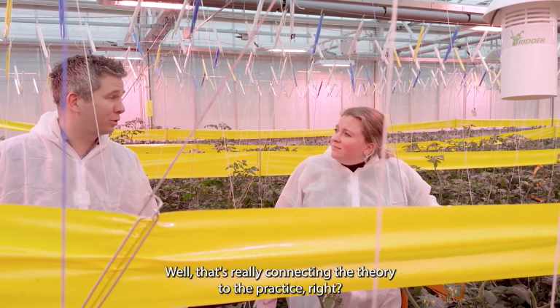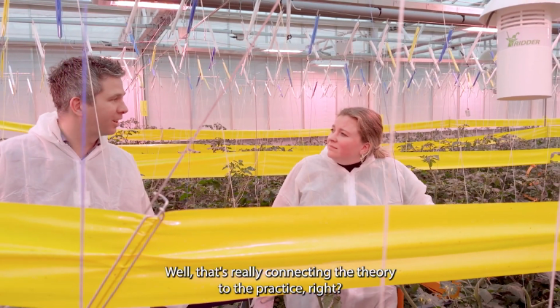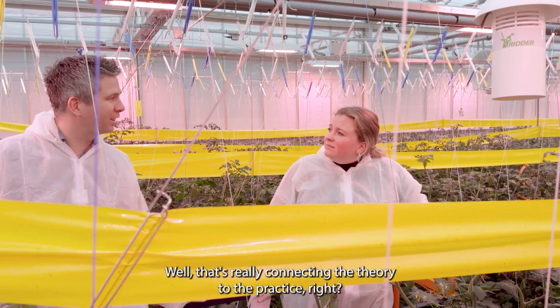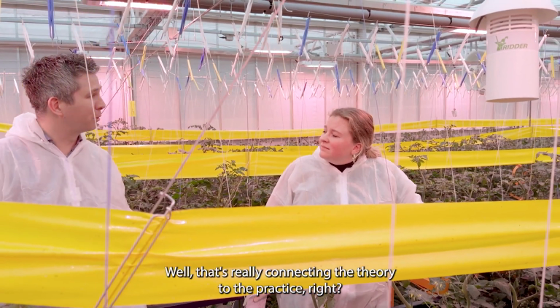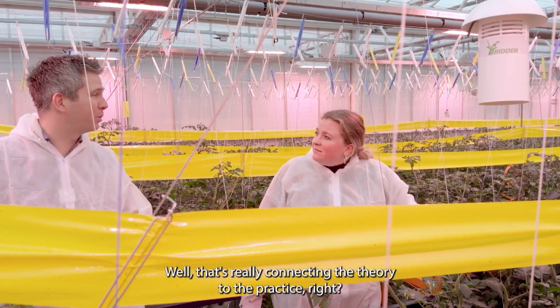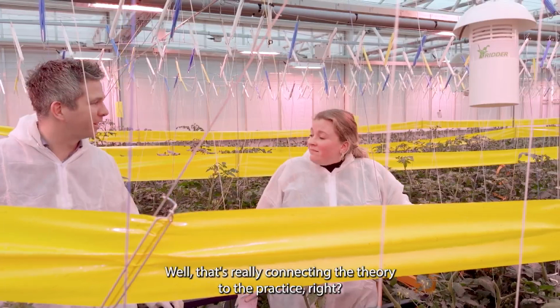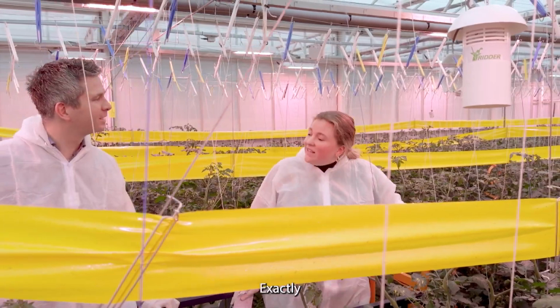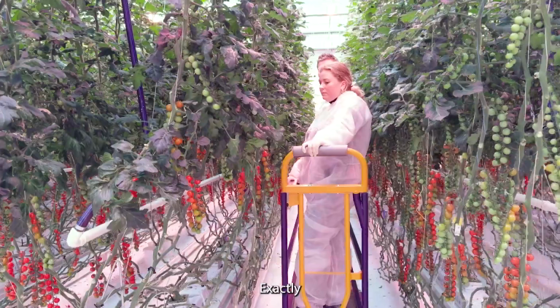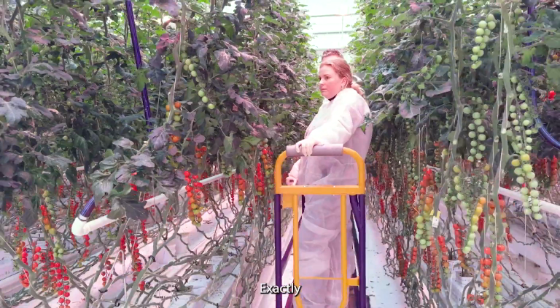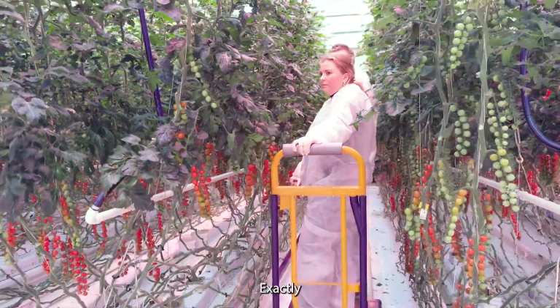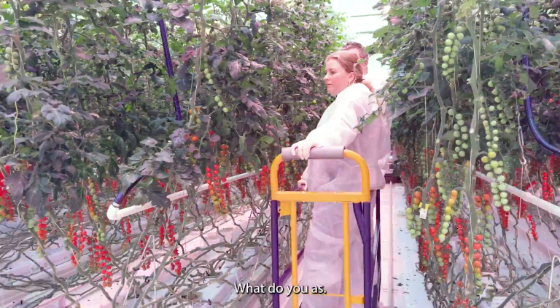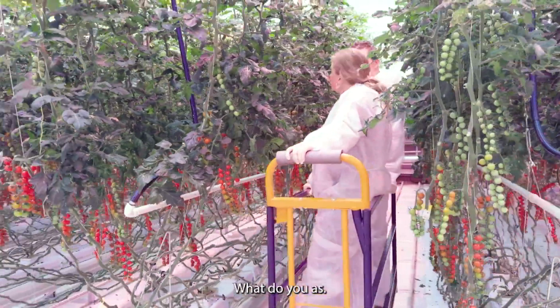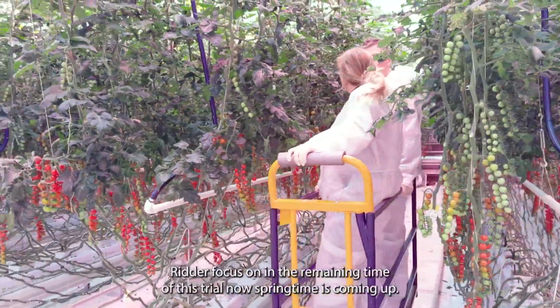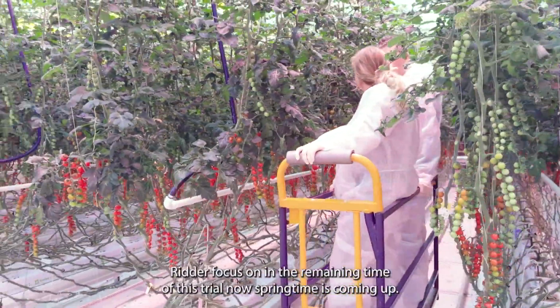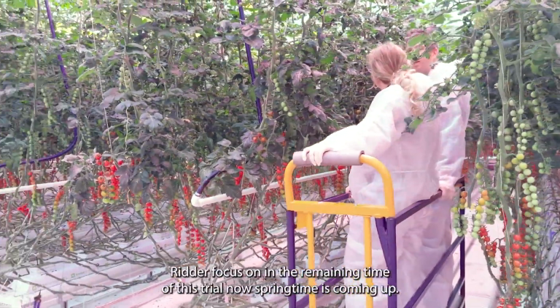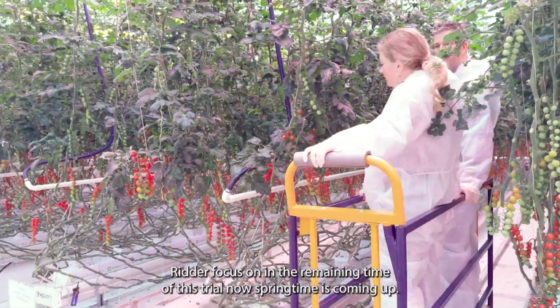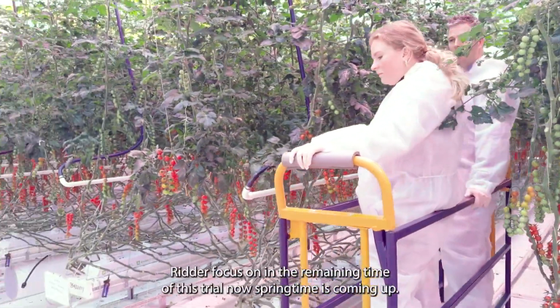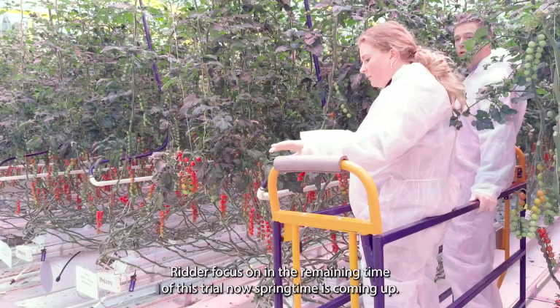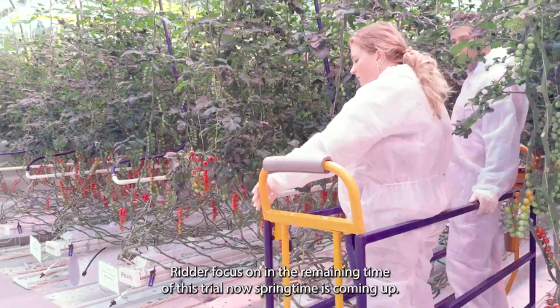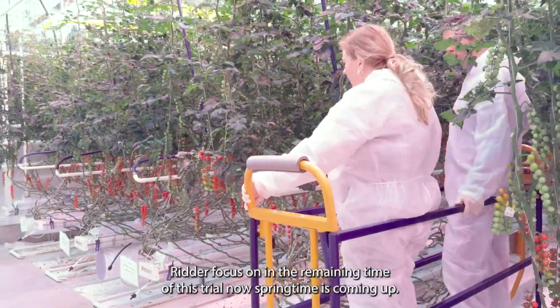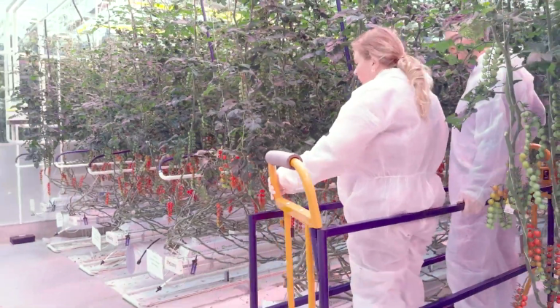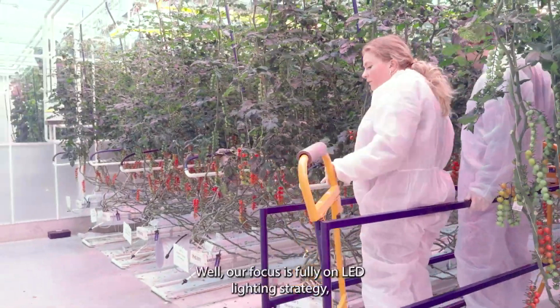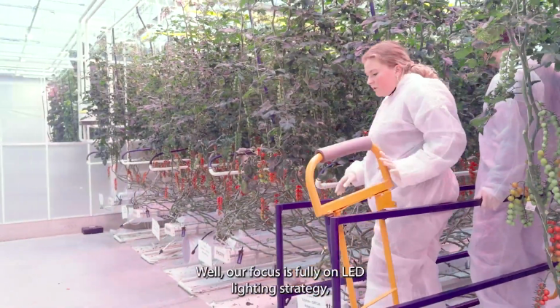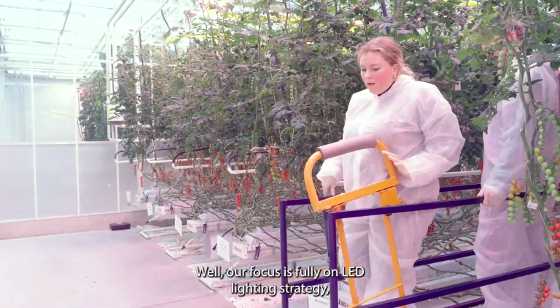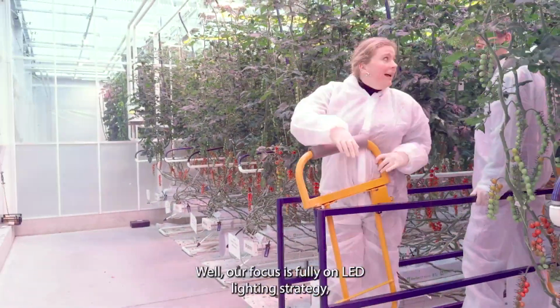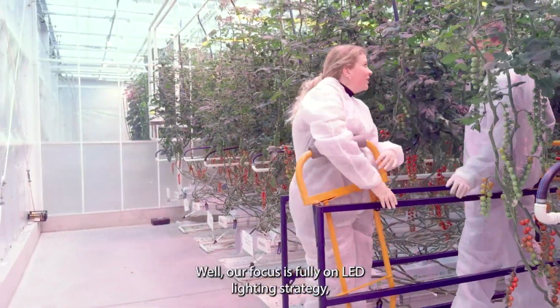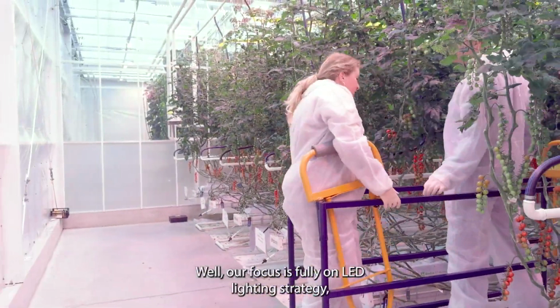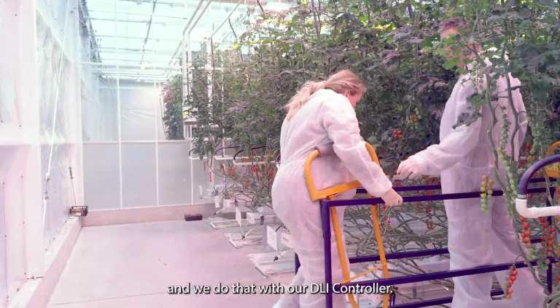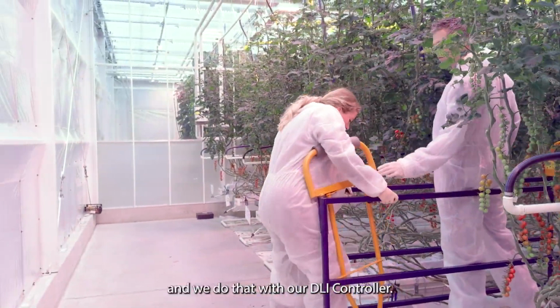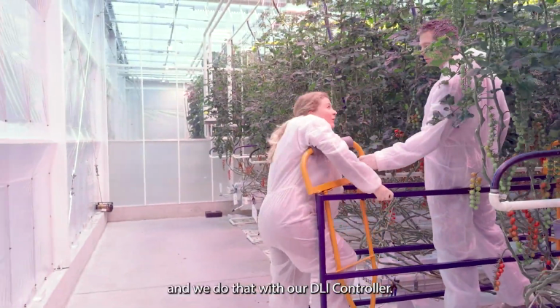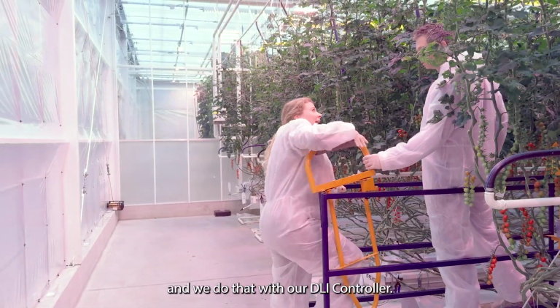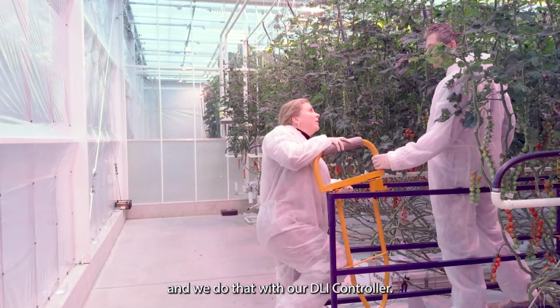That's really connecting the theory to the practice. What does RIDR focus on in the remaining time of this trial now that springtime is coming up? Our focus is fully on LED lighting strategy and we do that with our DLI controller.